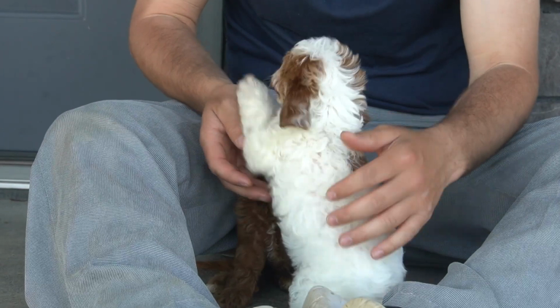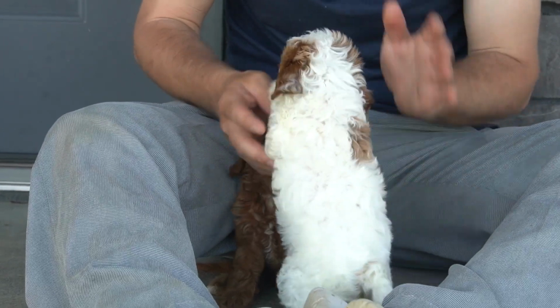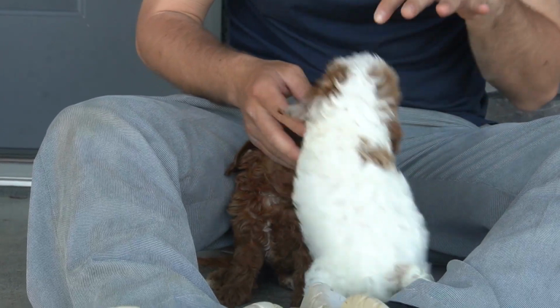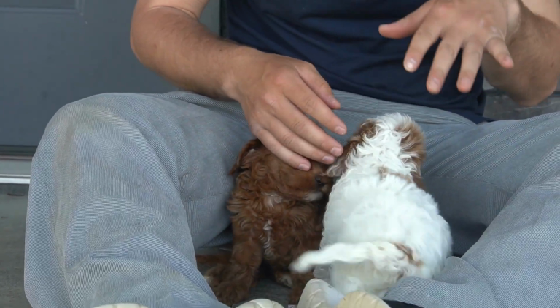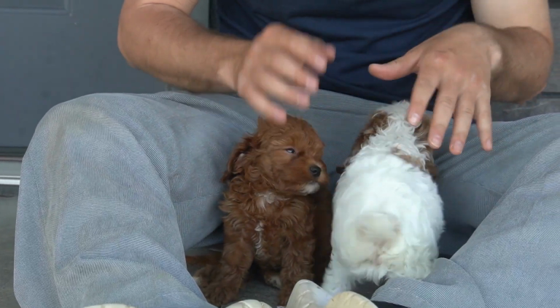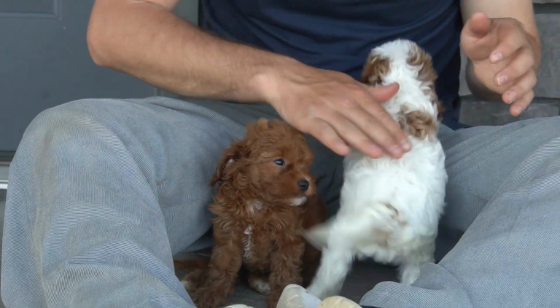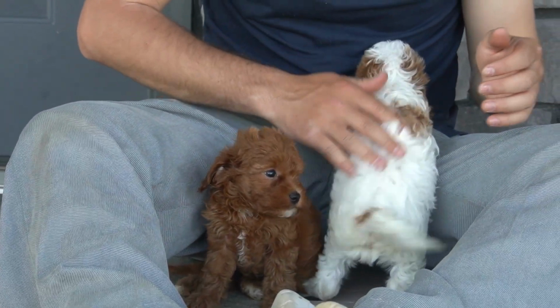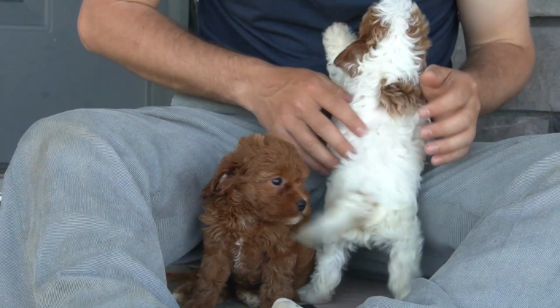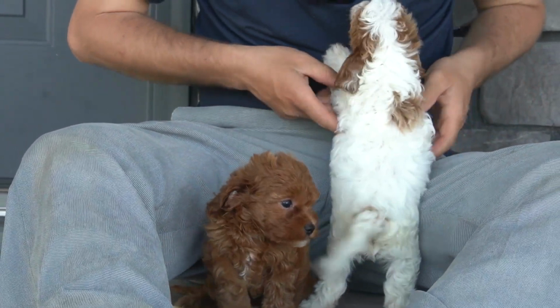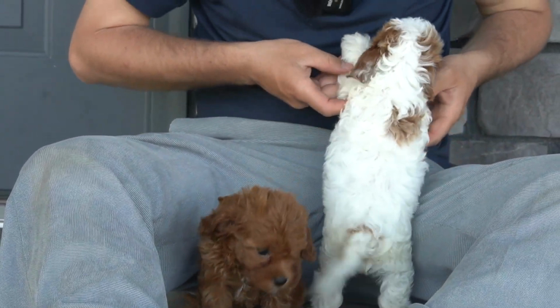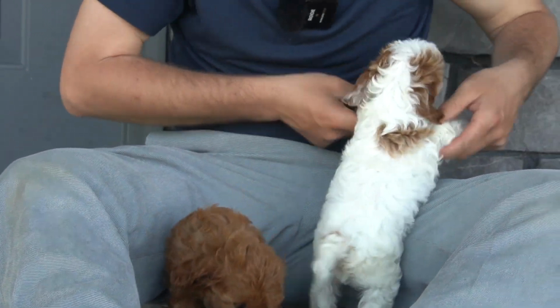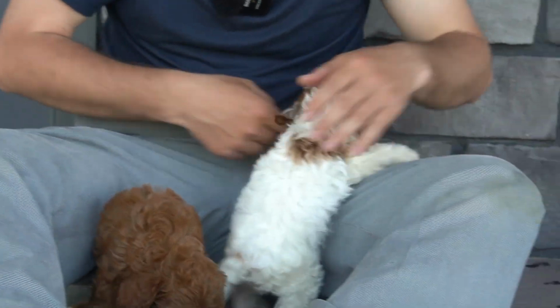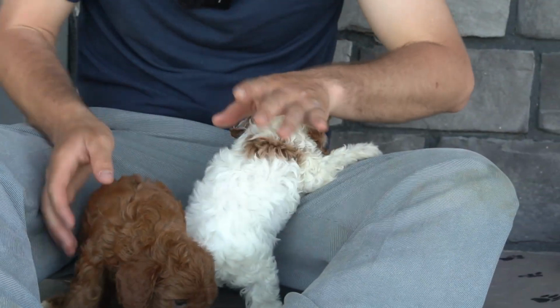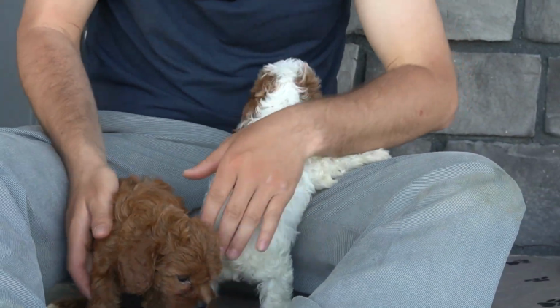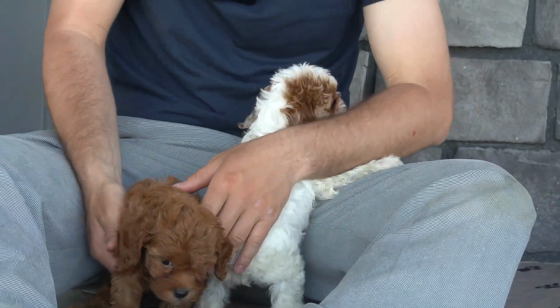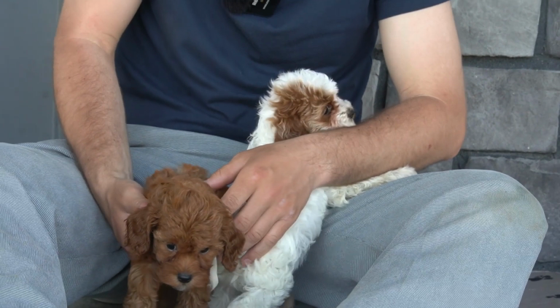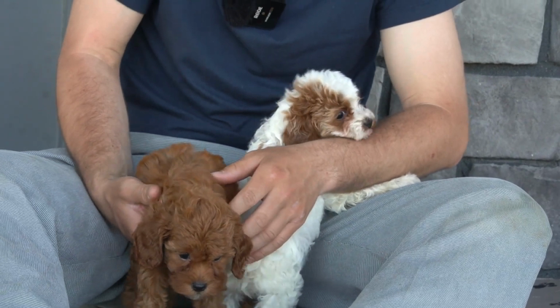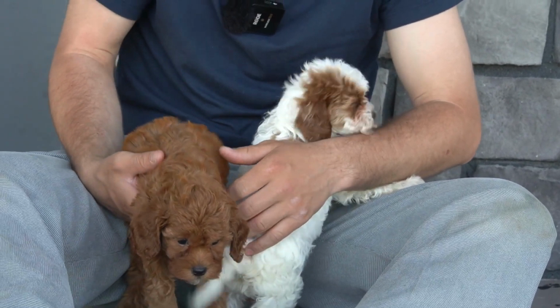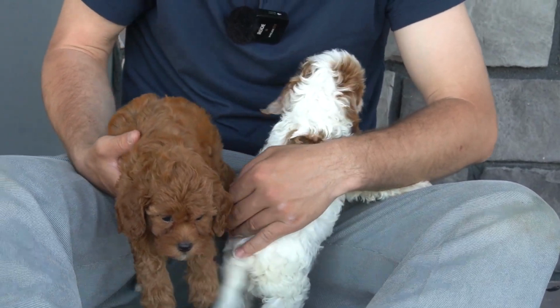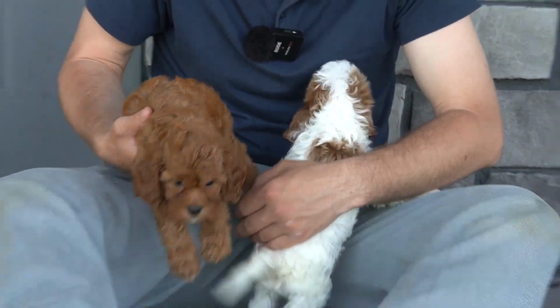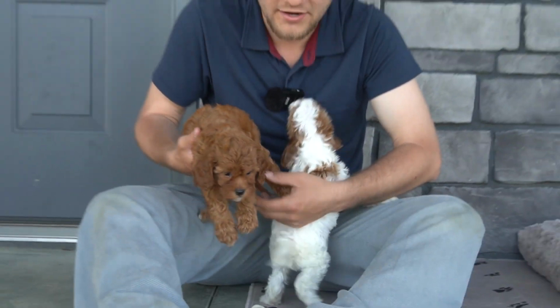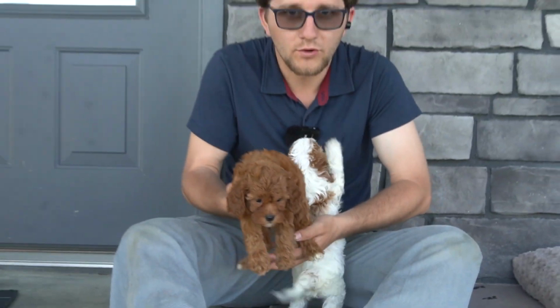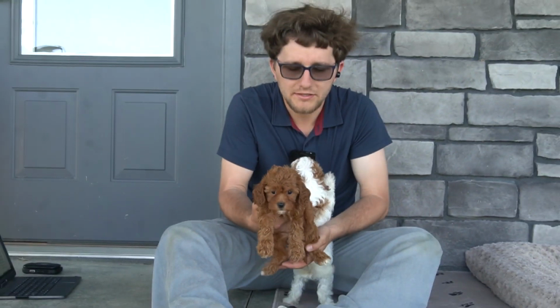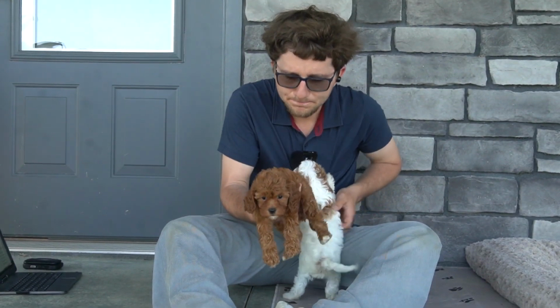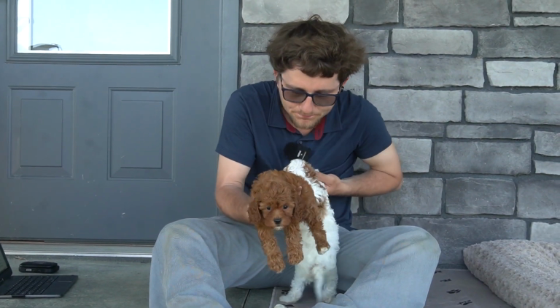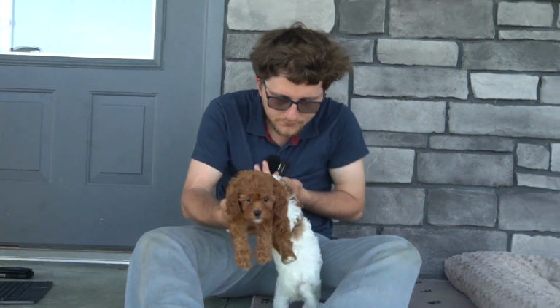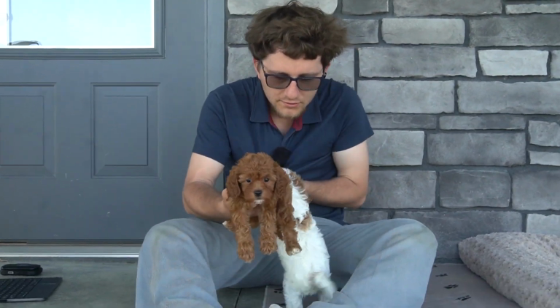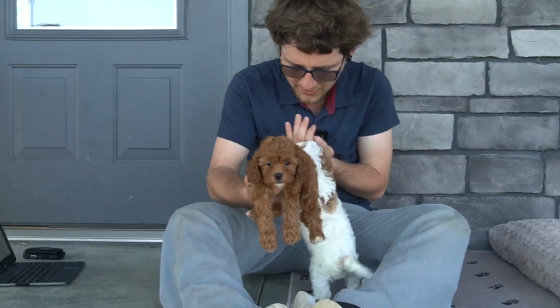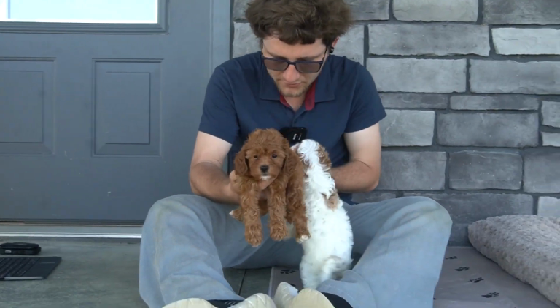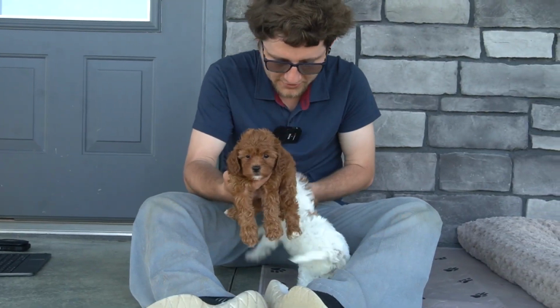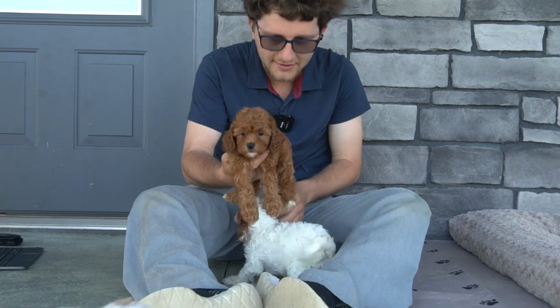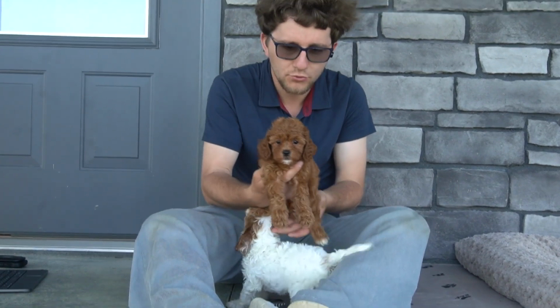So those are the two boys. This boy is still available. They're almost seven weeks from Pam and Bobby. They're F1B since Pam is already a Cavapoo.